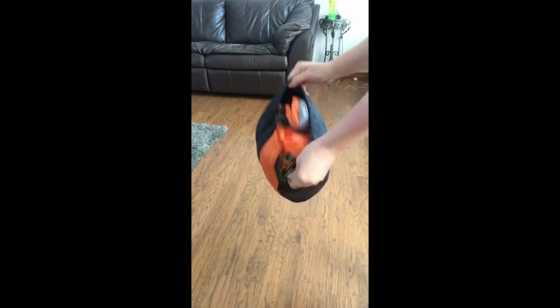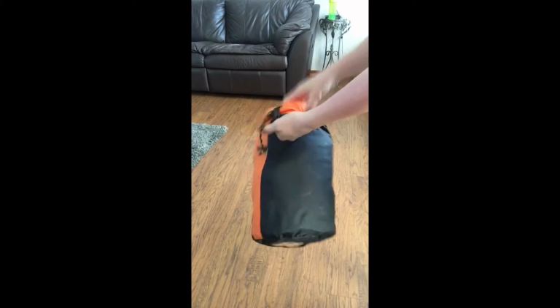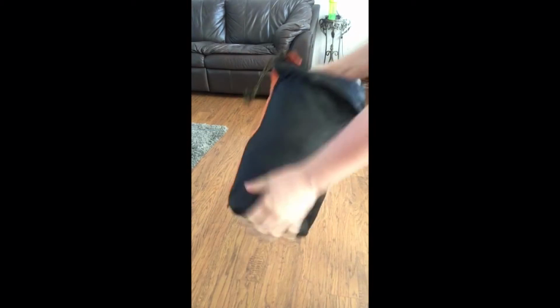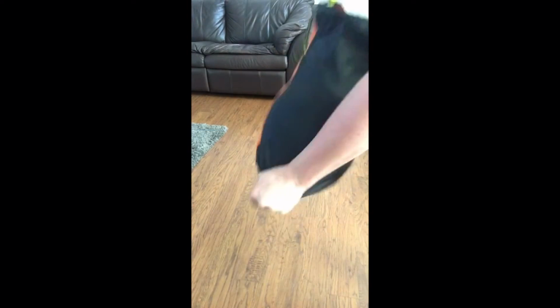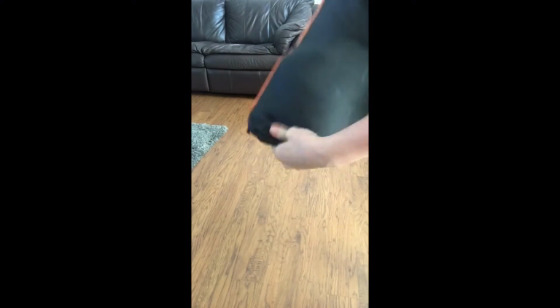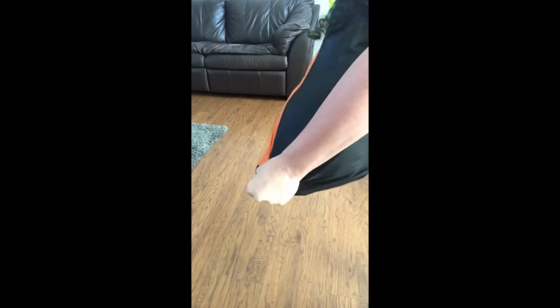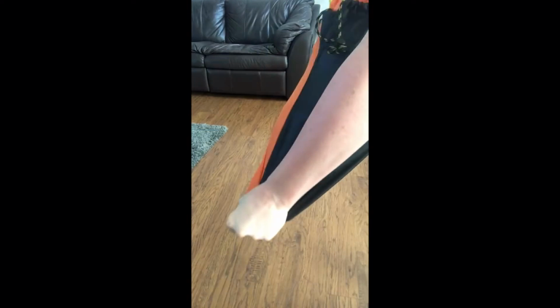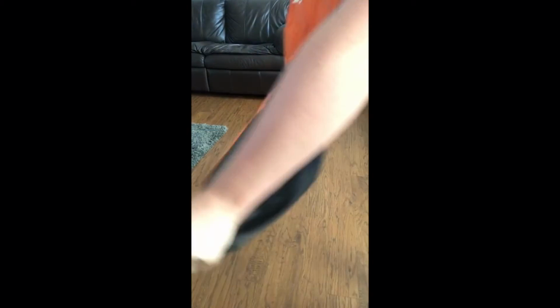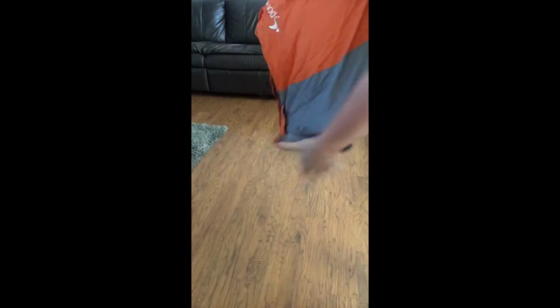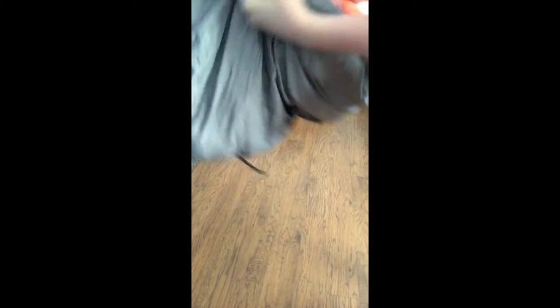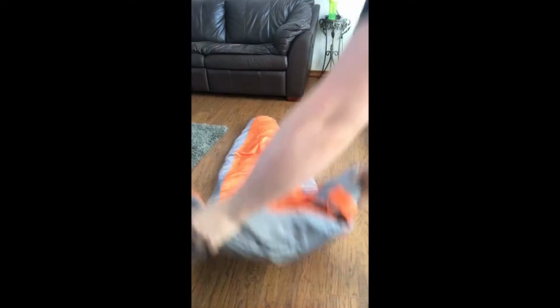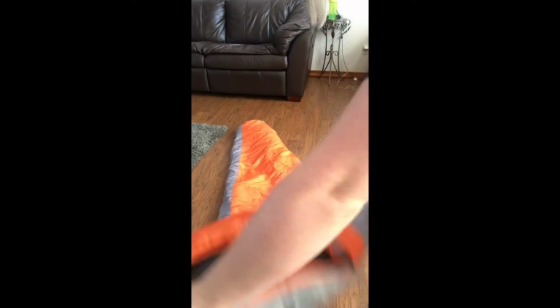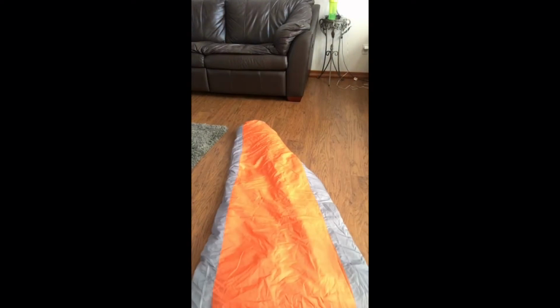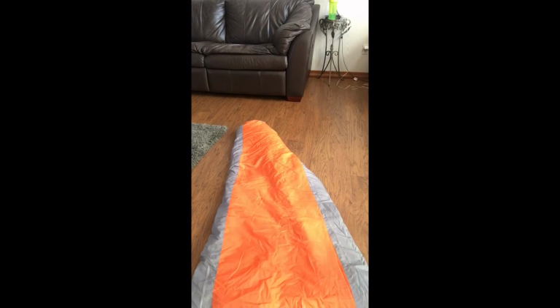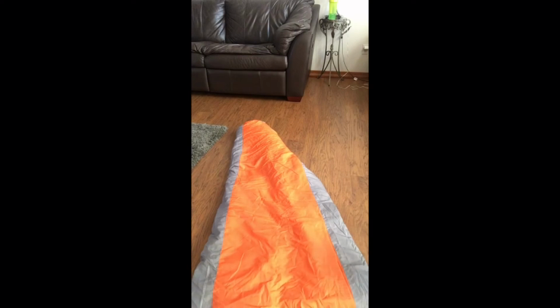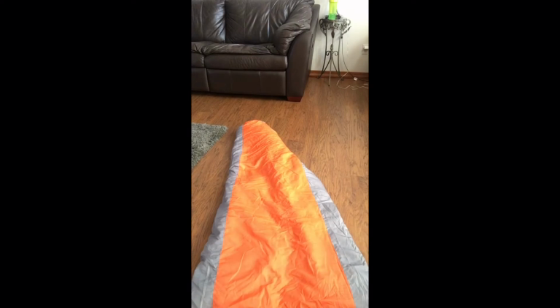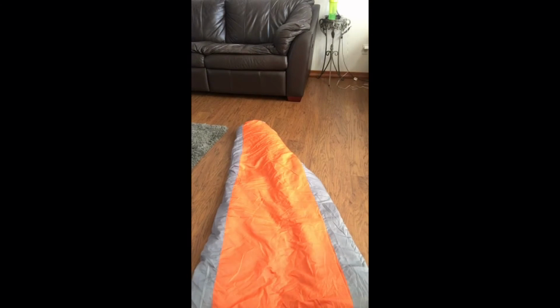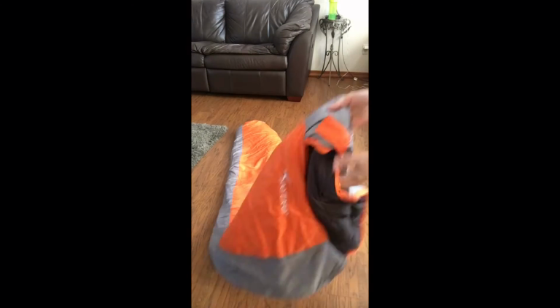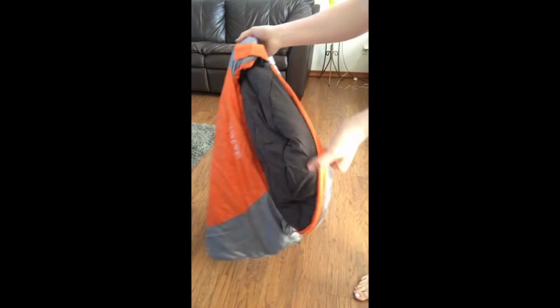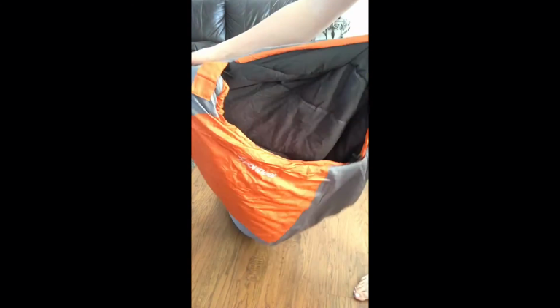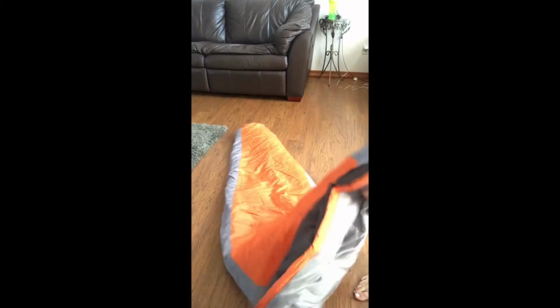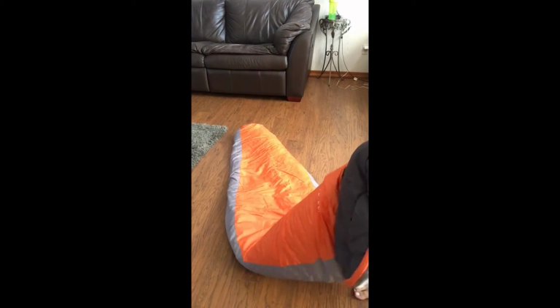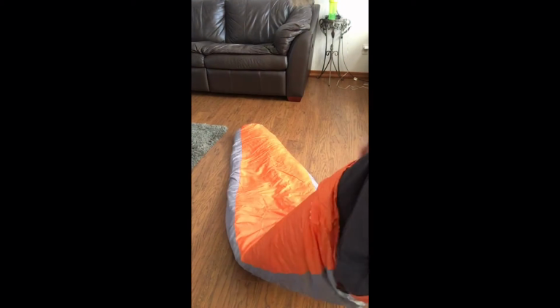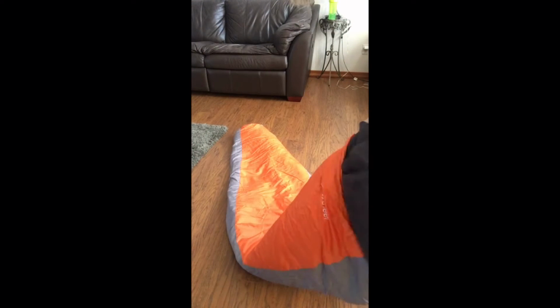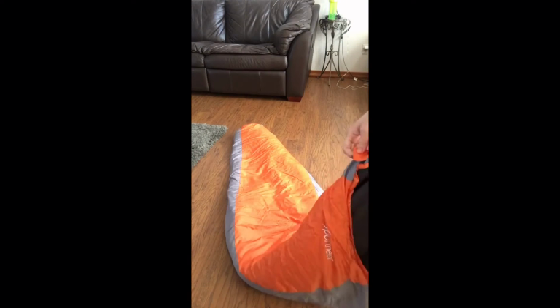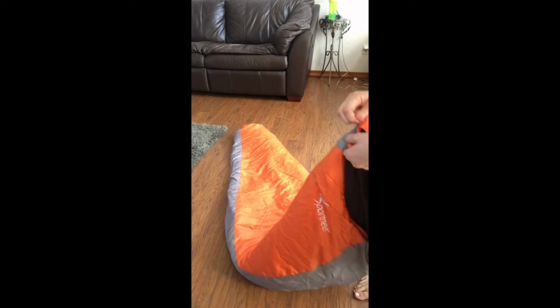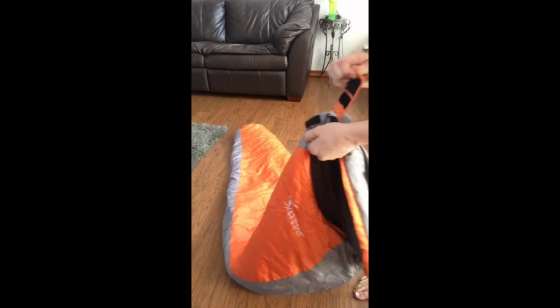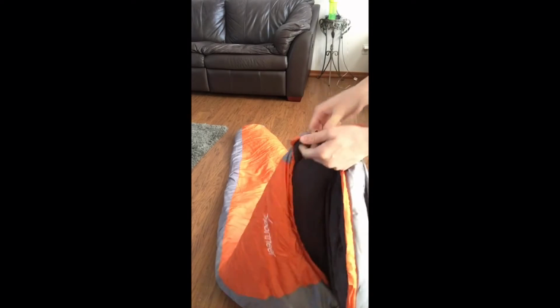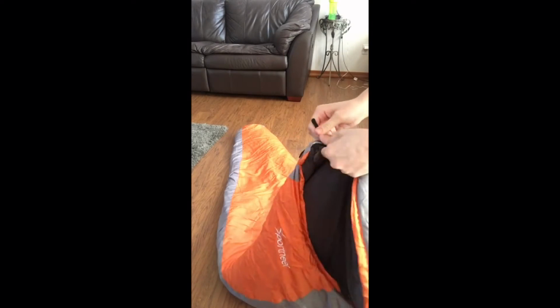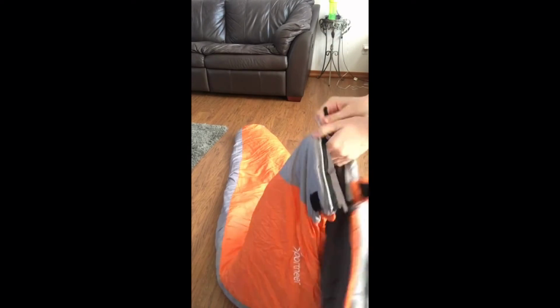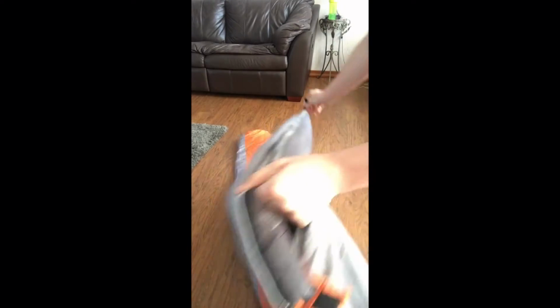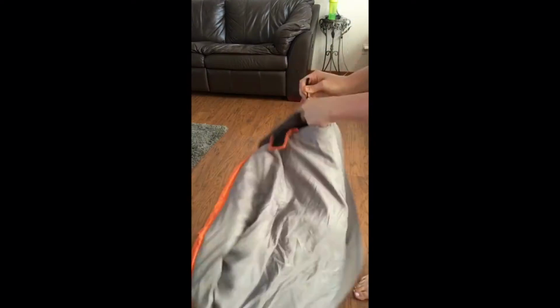As you can see, this sleeping bag compacts very well — it's very small, which is really nice, especially when I go hiking. I like to attach it to my backpack; it is very light and small and it works perfect for that.